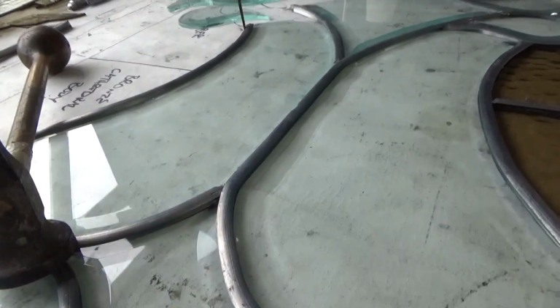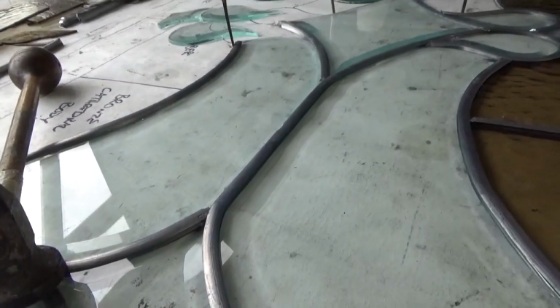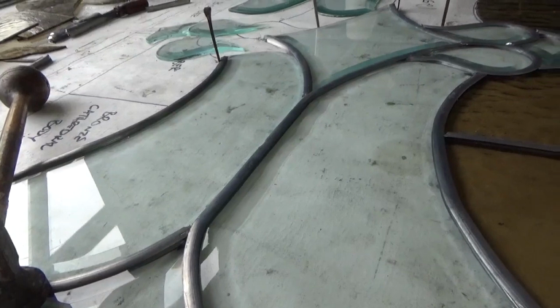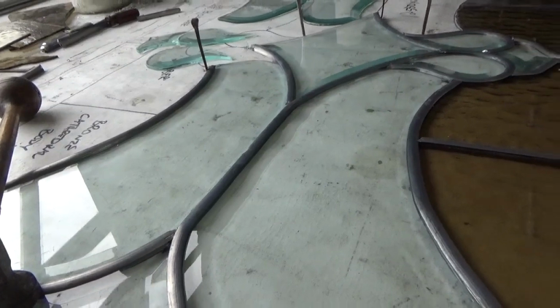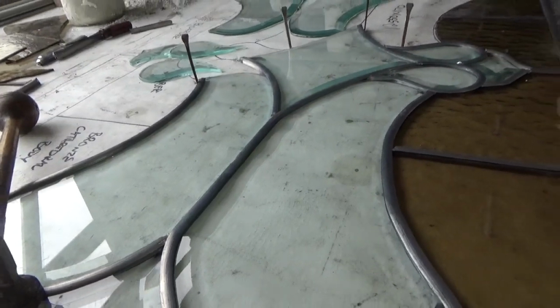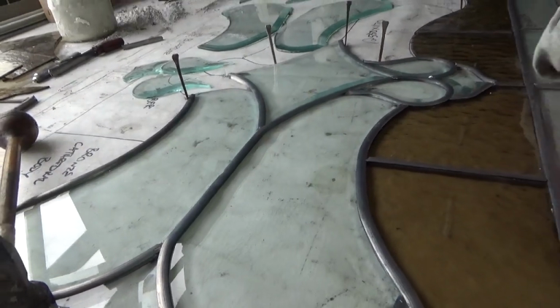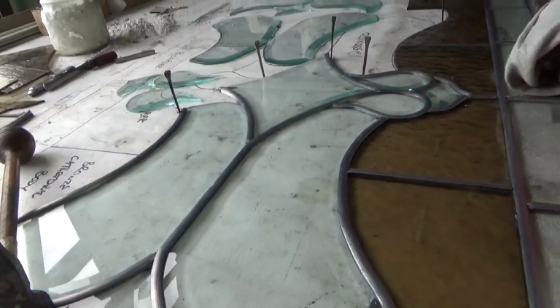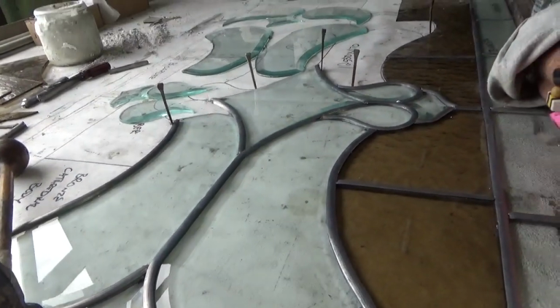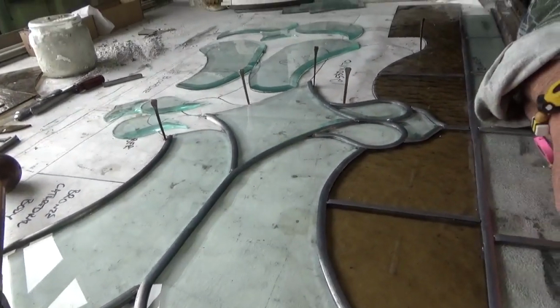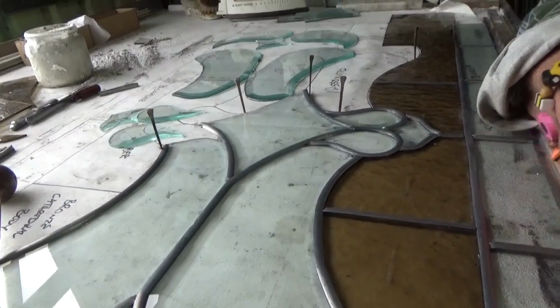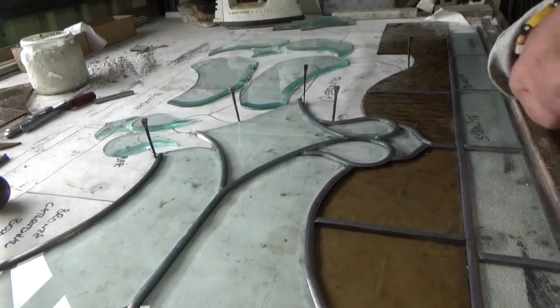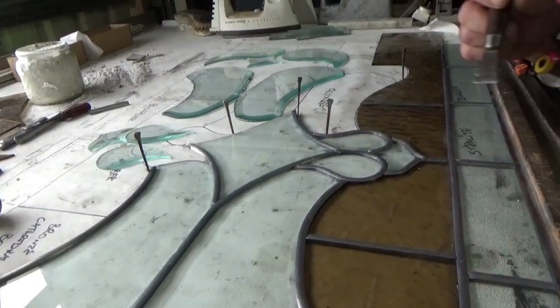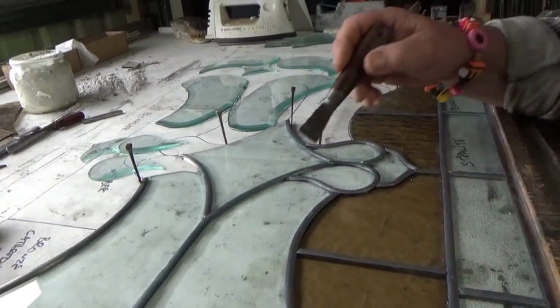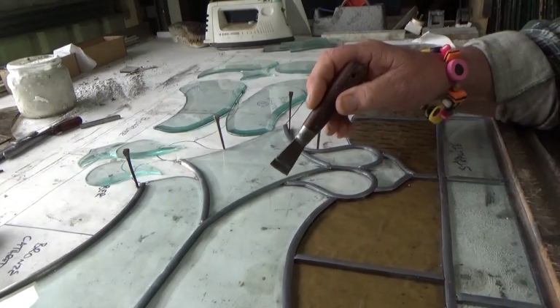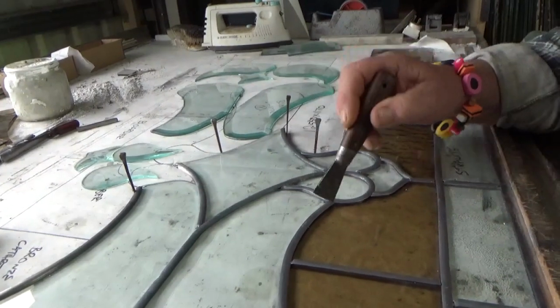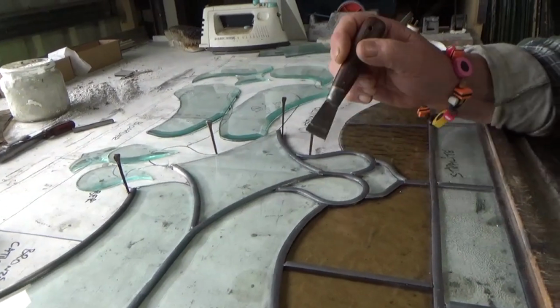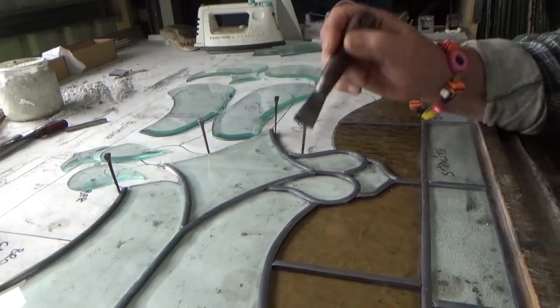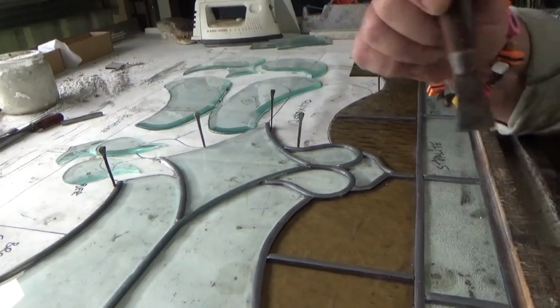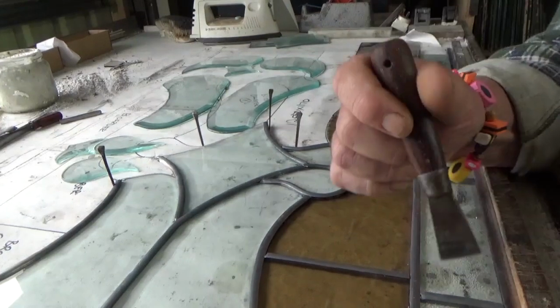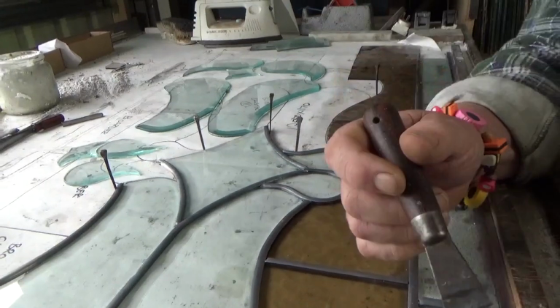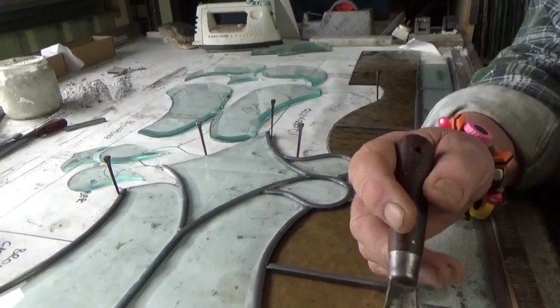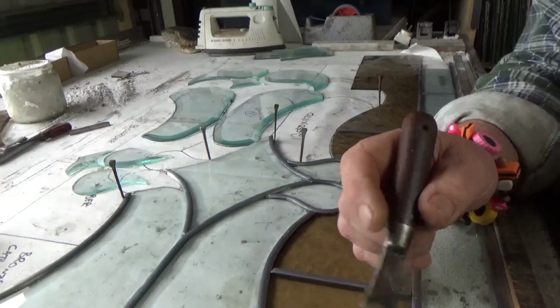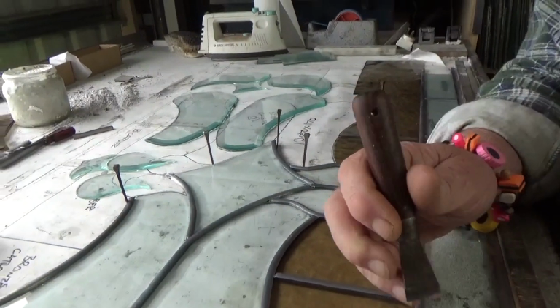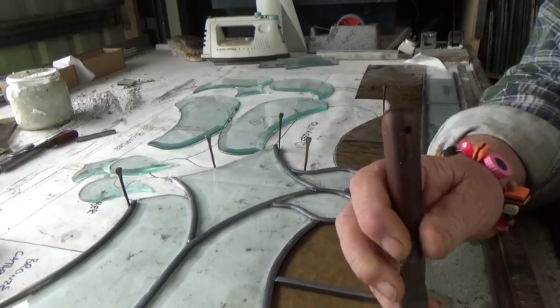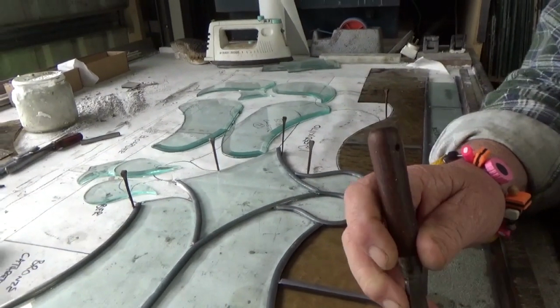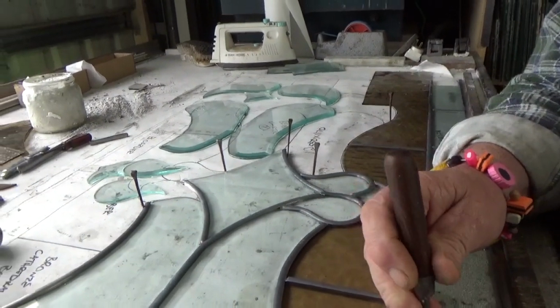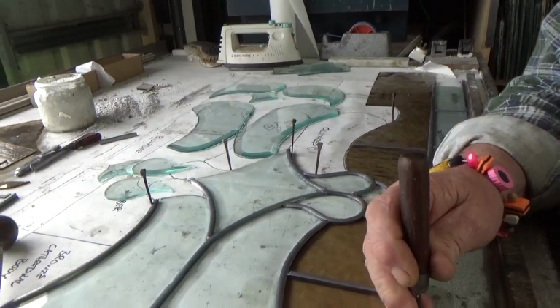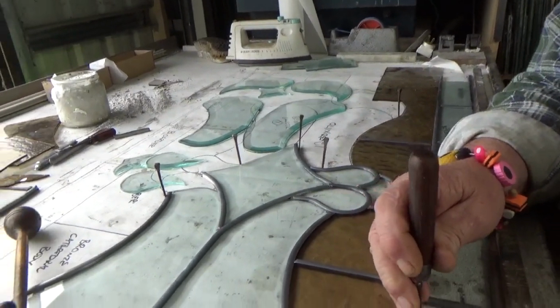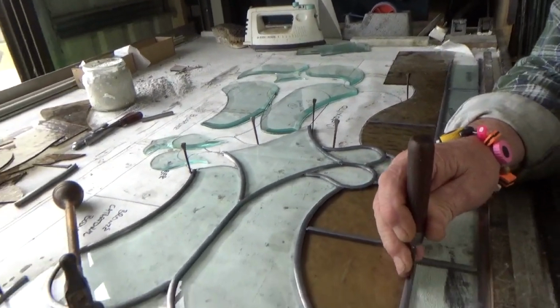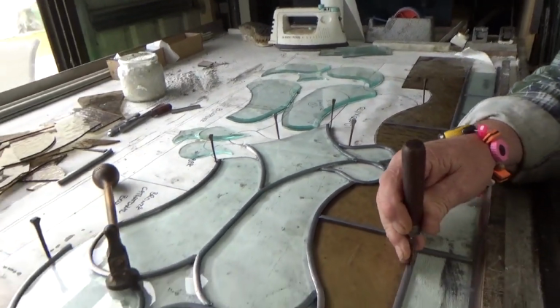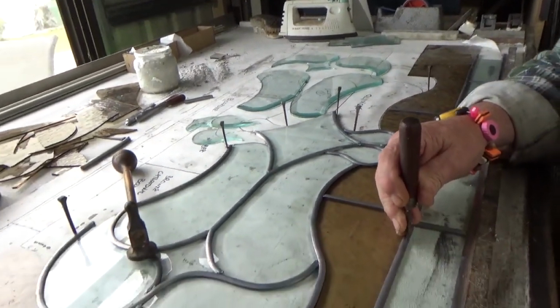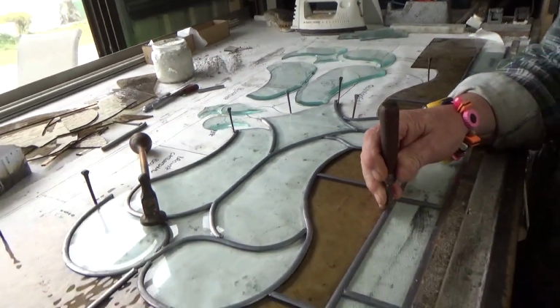So you'll lay it all out like this, will you? Yeah, I'll lay it all out and then I'll solder all the joints, and once it's soldered I'll cement it and off it goes. And away it goes - and that's how it works.